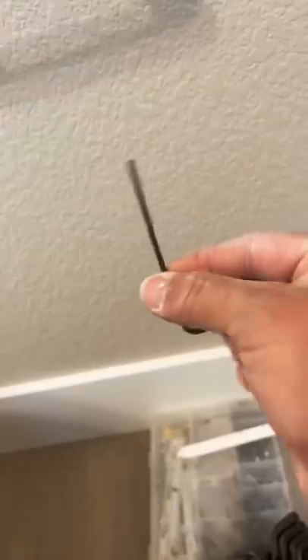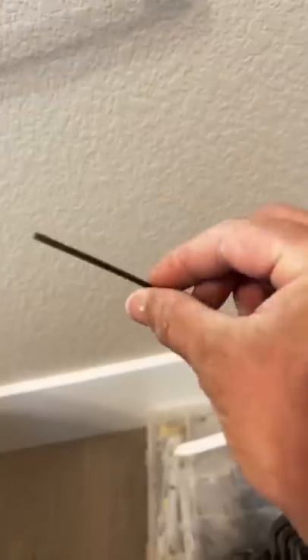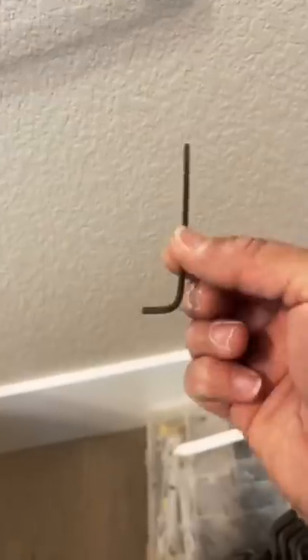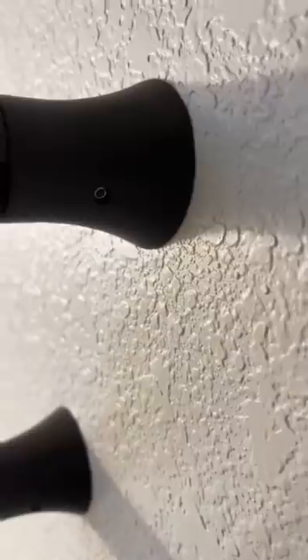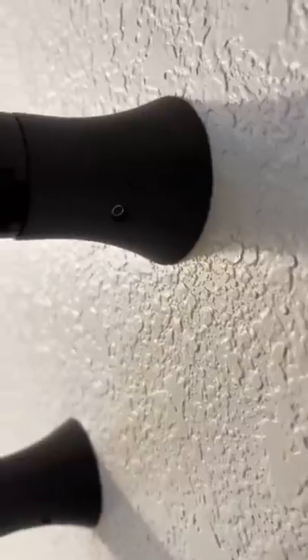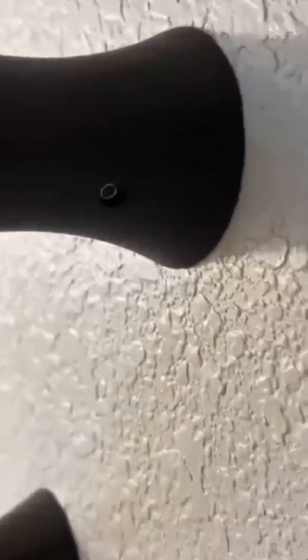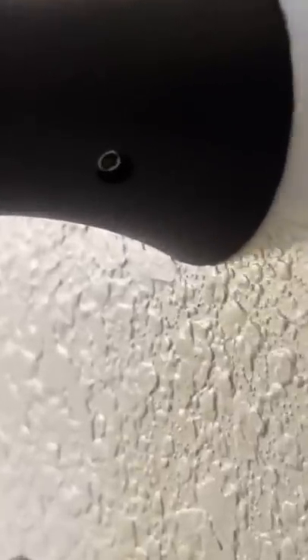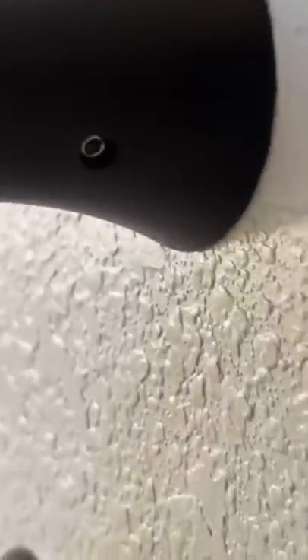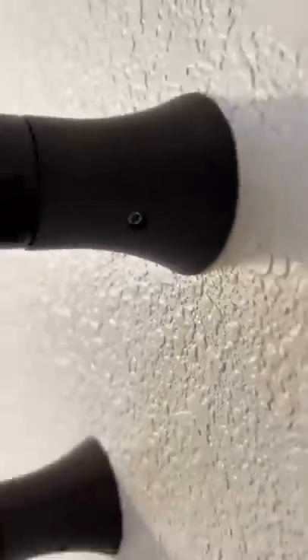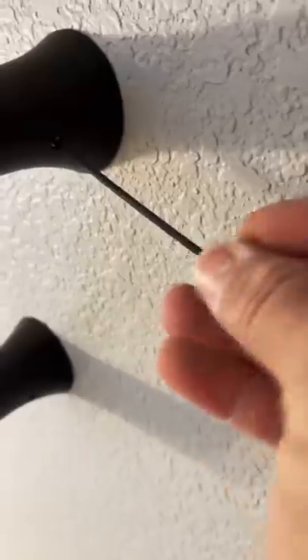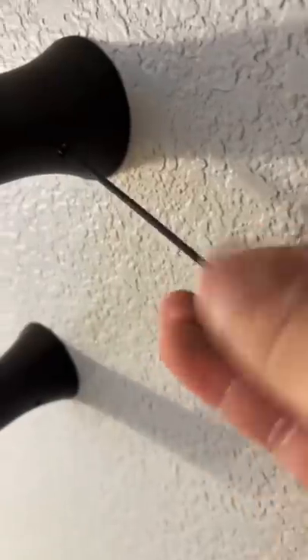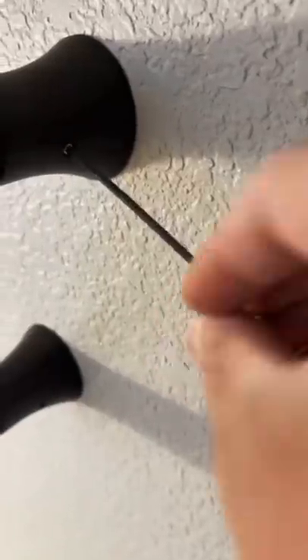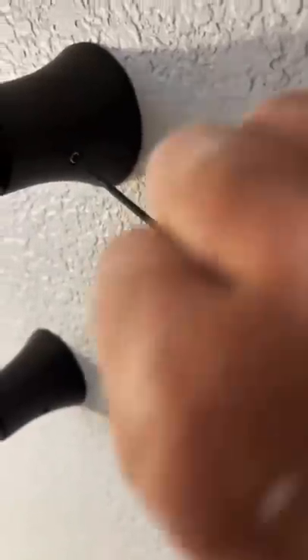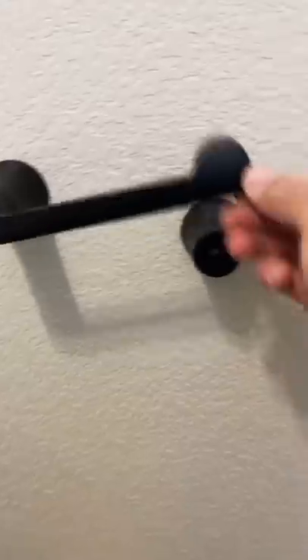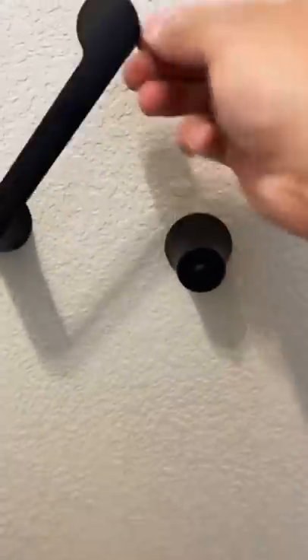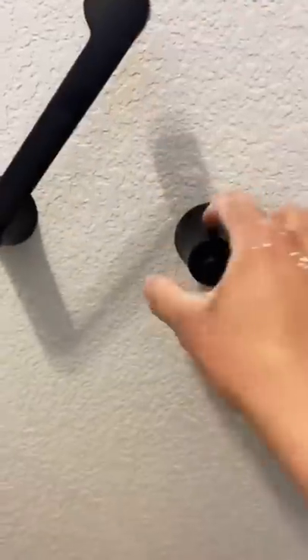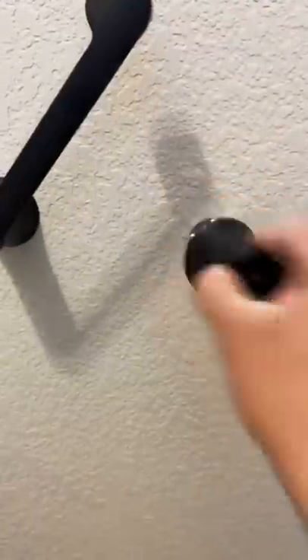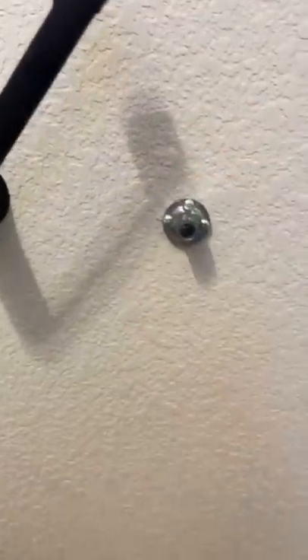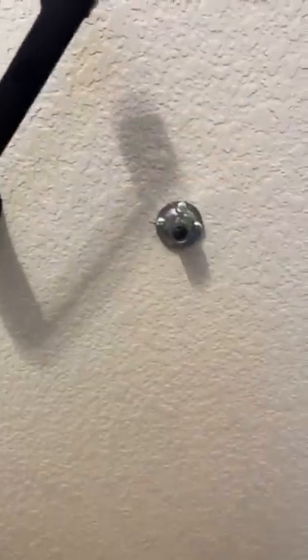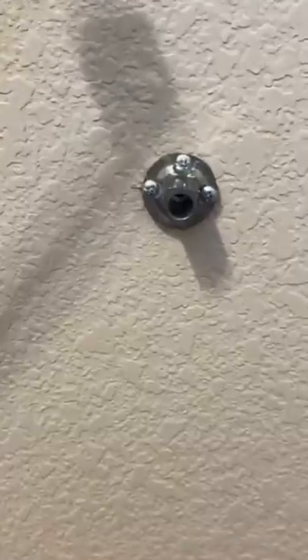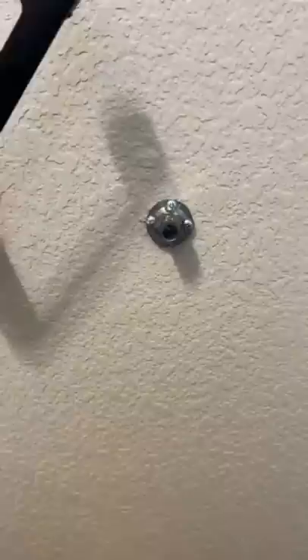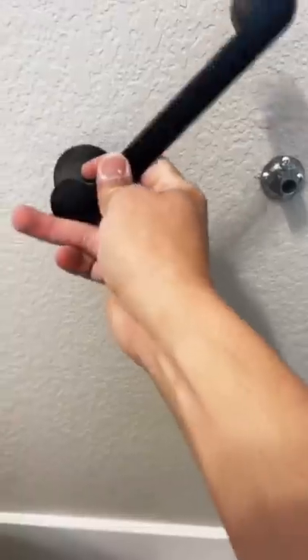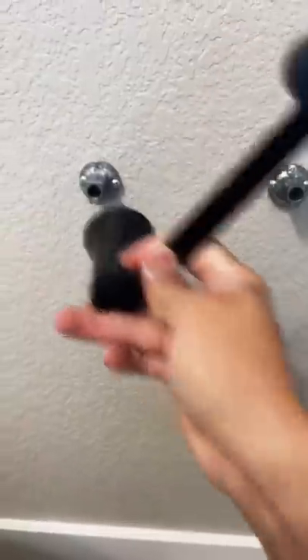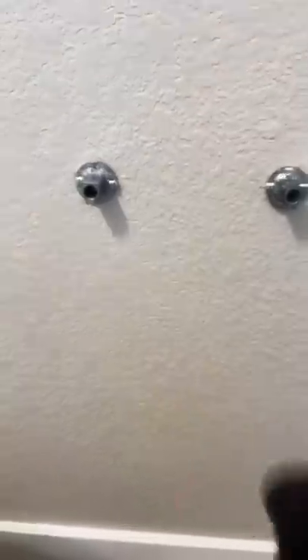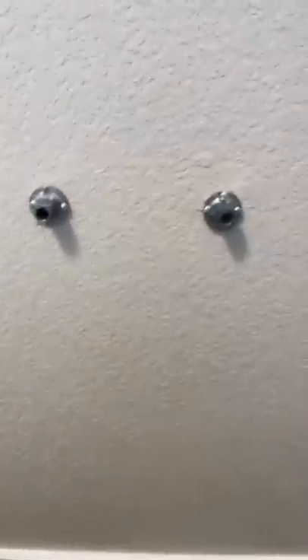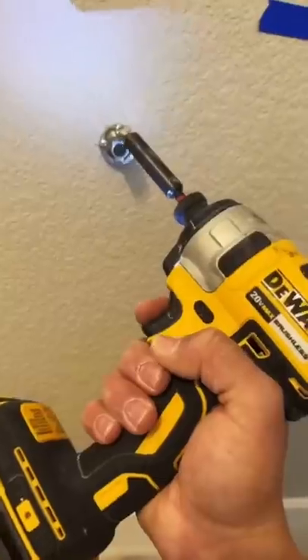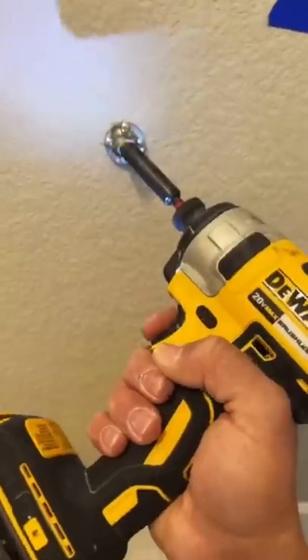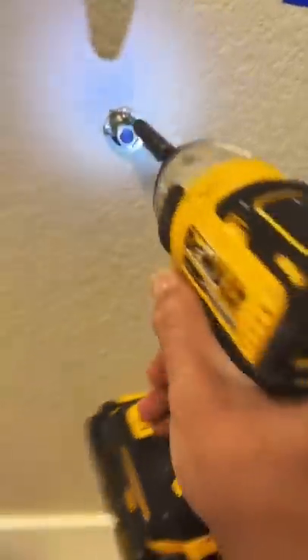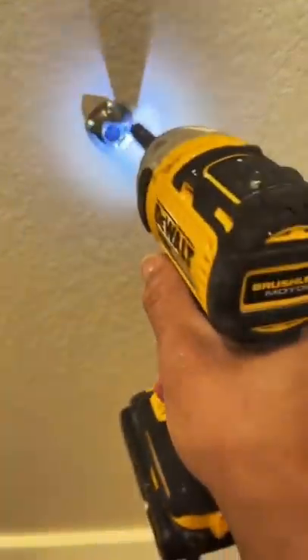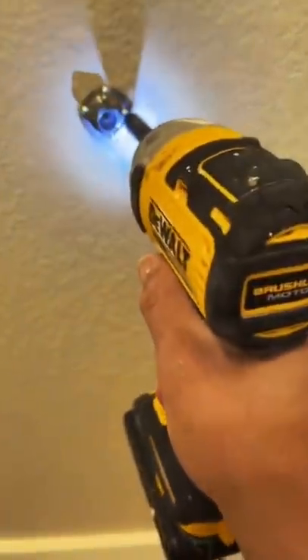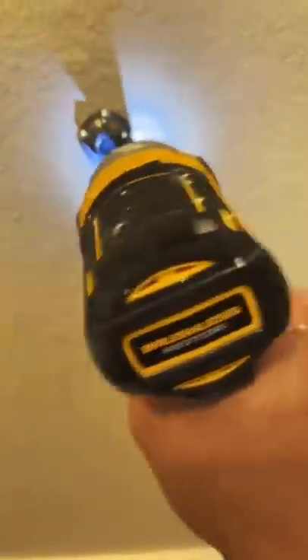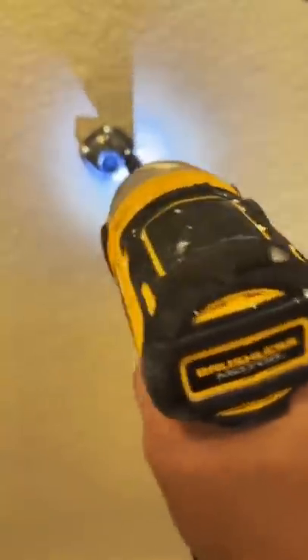First and foremost, remove the toilet paper obviously. Then underneath the toilet paper holder there are these little screws that require an allen wrench to remove. Once you remove those, you're going to expose the brackets that actually hold up the toilet paper holder.